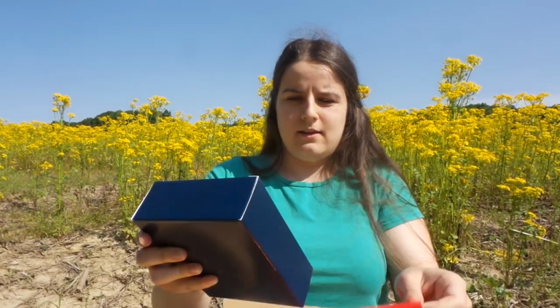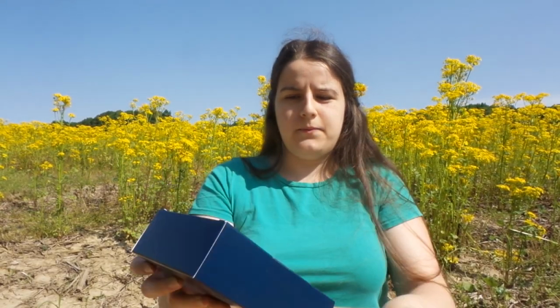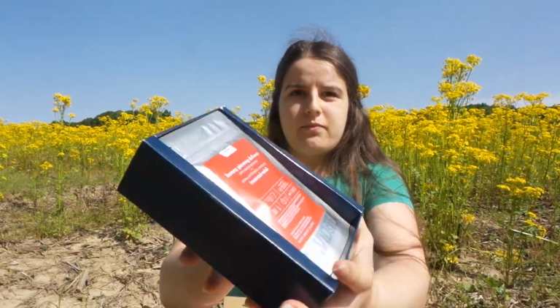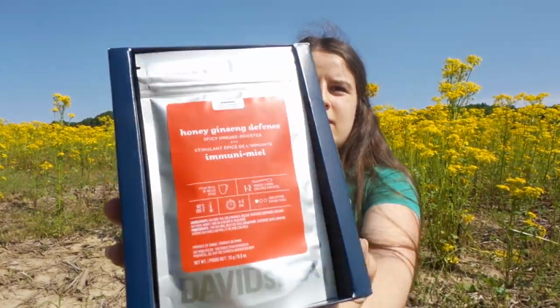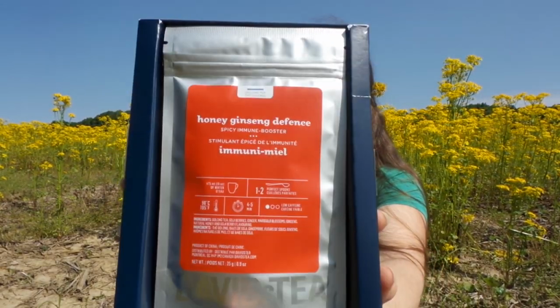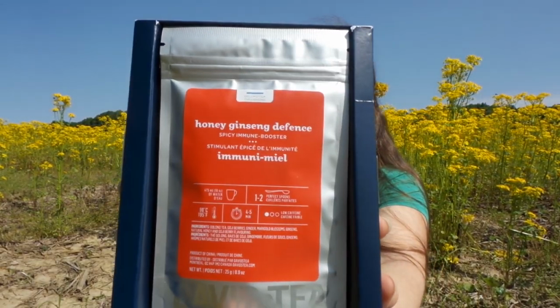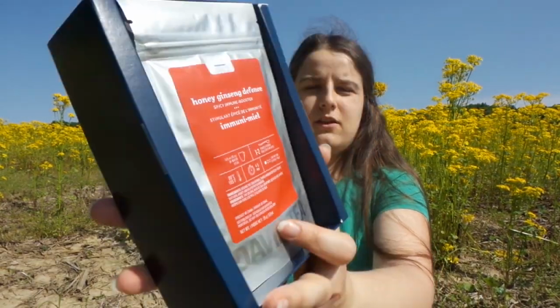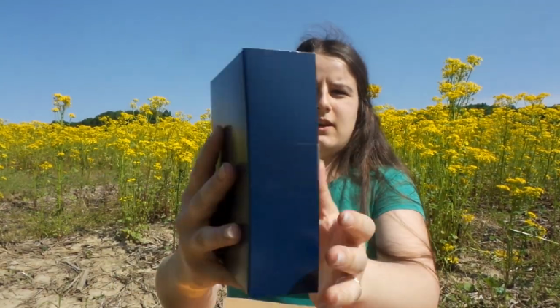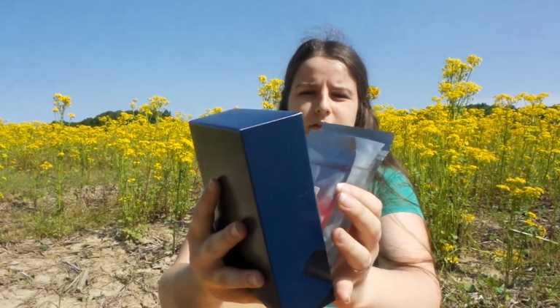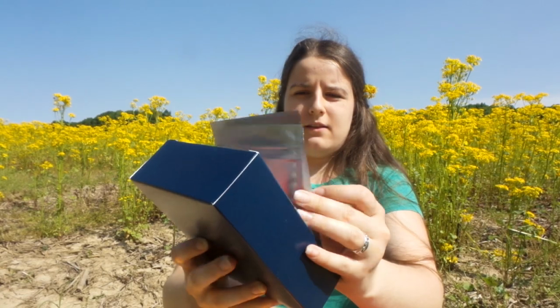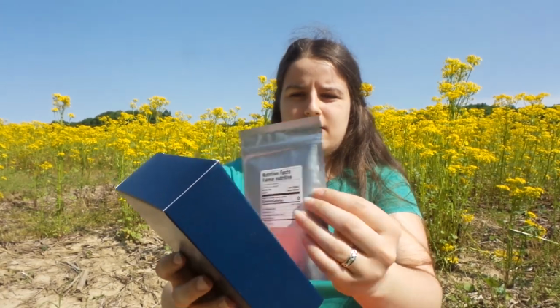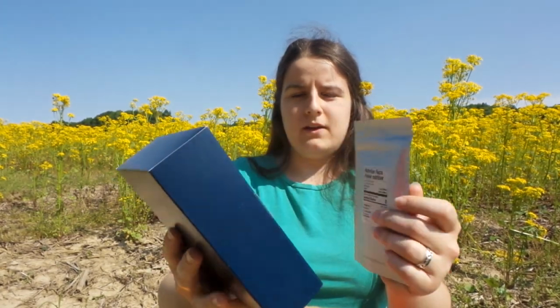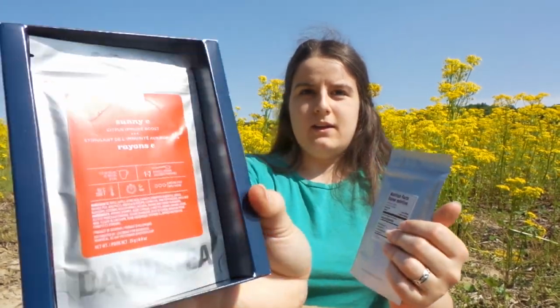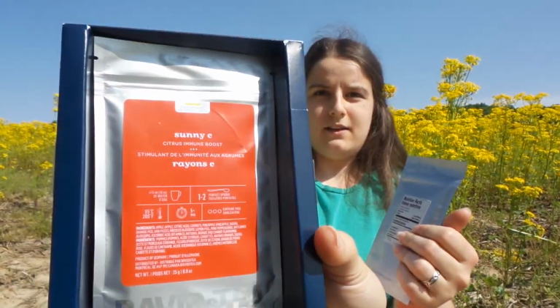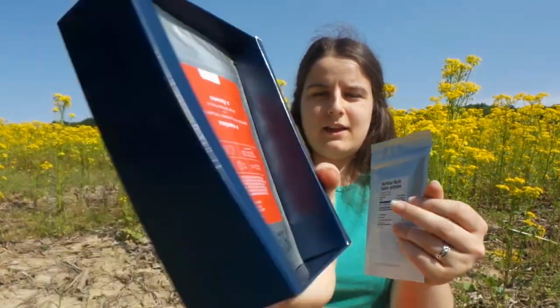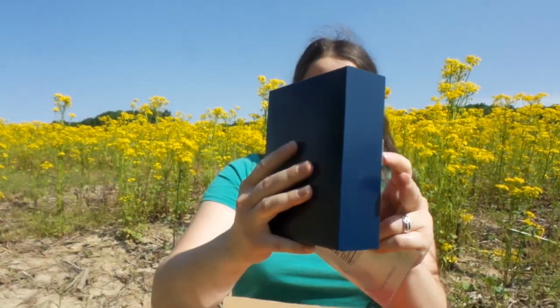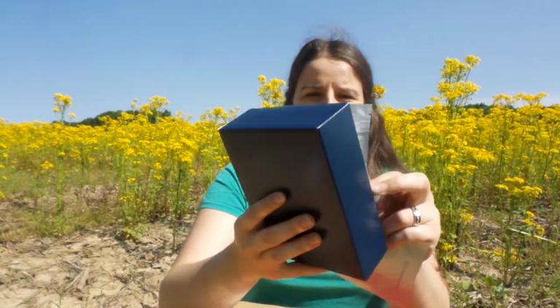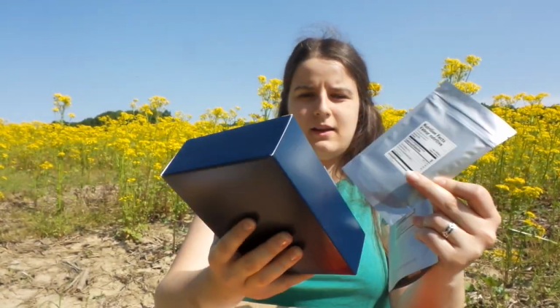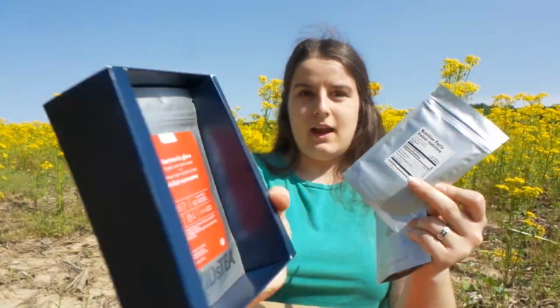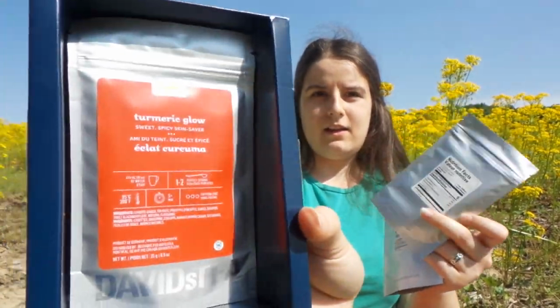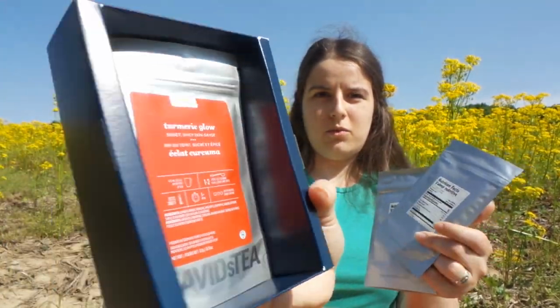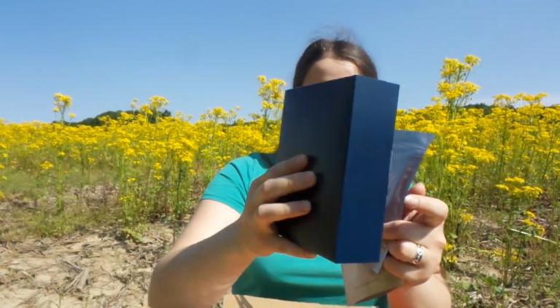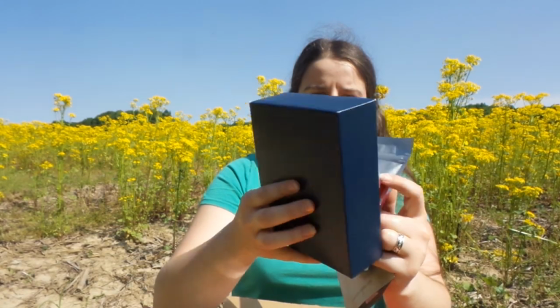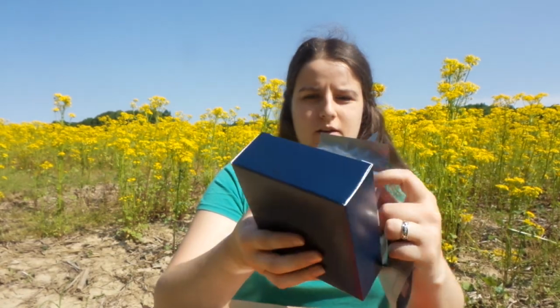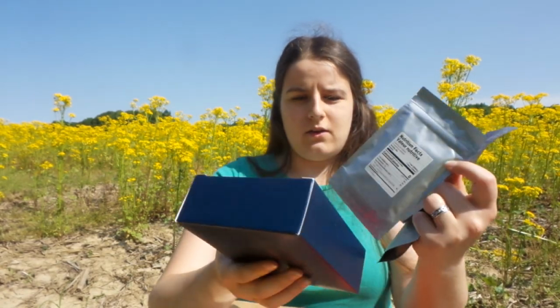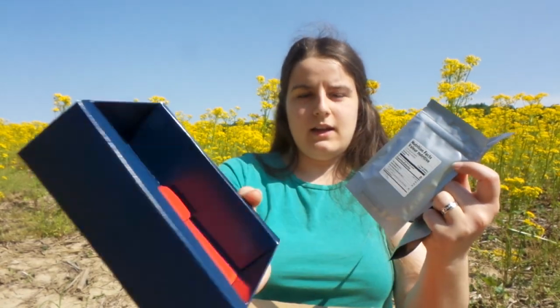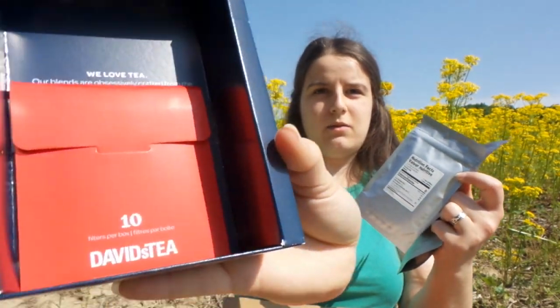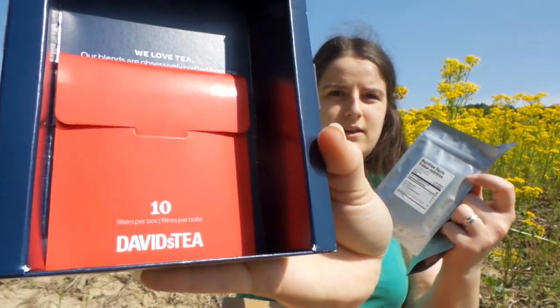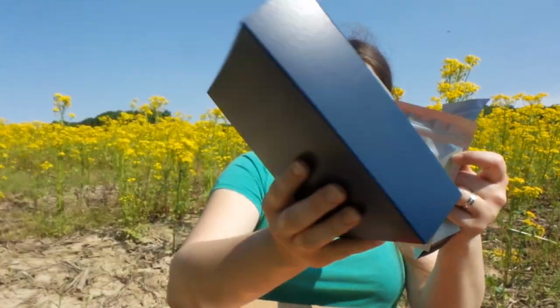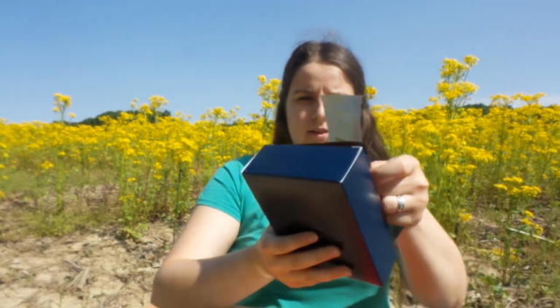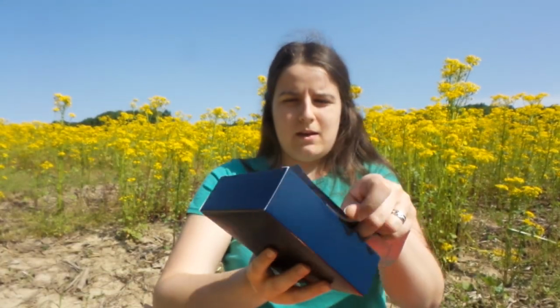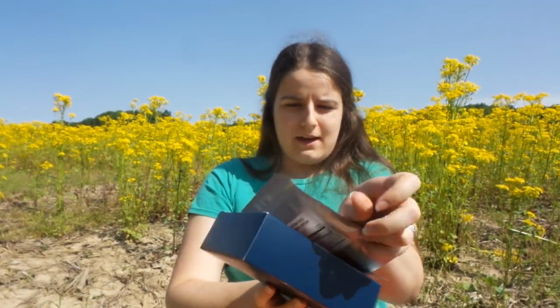Oh look, it matches my background! Then I picked up for myself the immunity boosting teas, which has honey ginseng defense, sunny sea, and turmeric glow. It also comes with ten steeping bags.